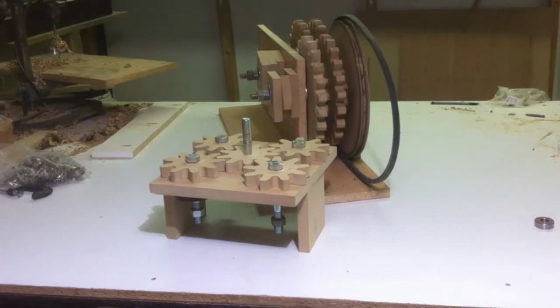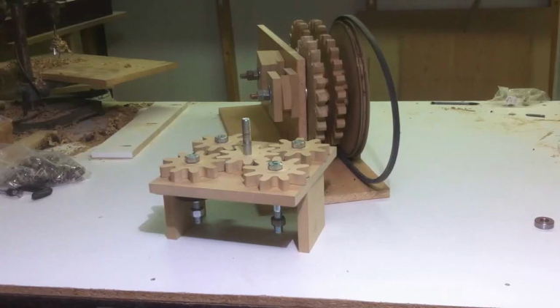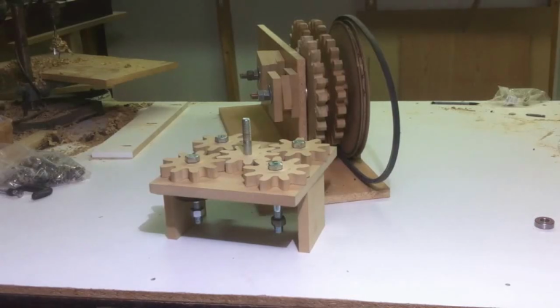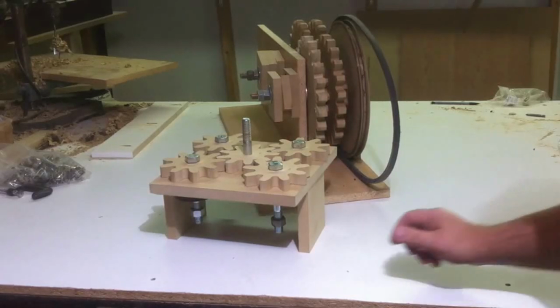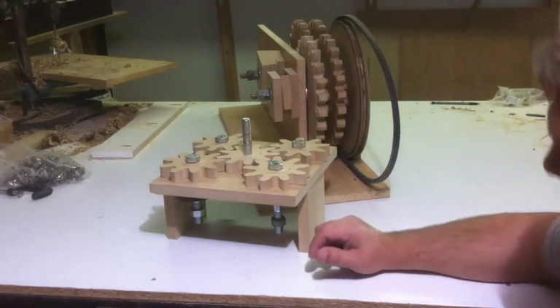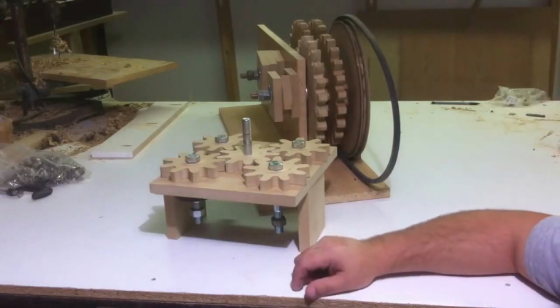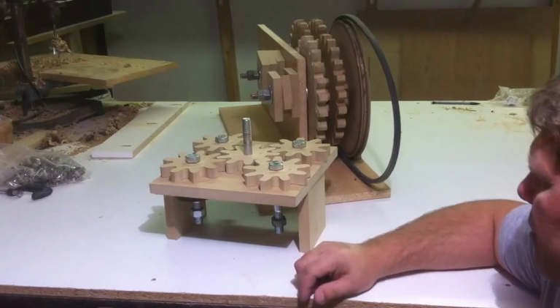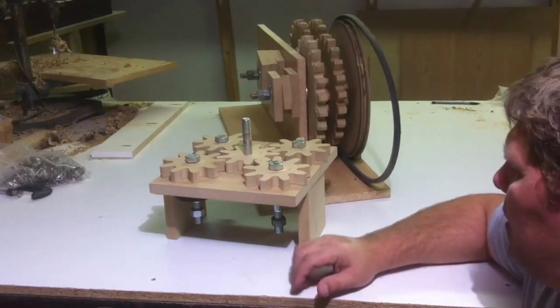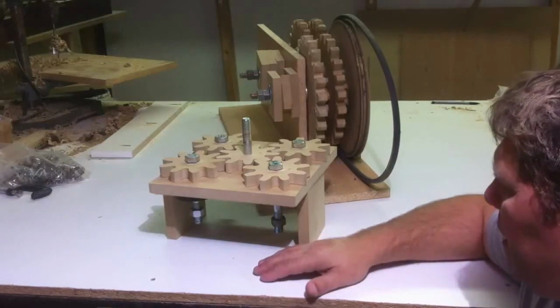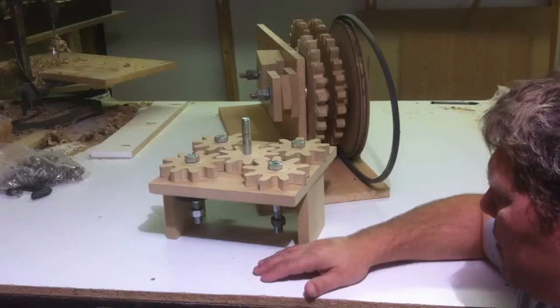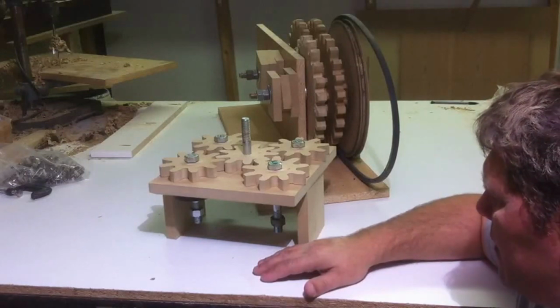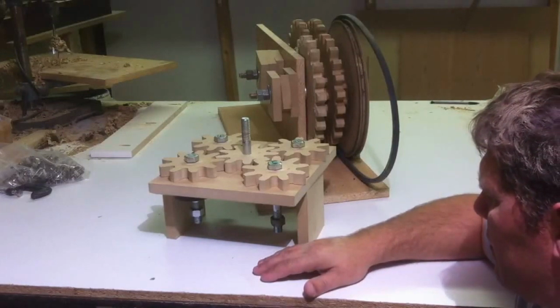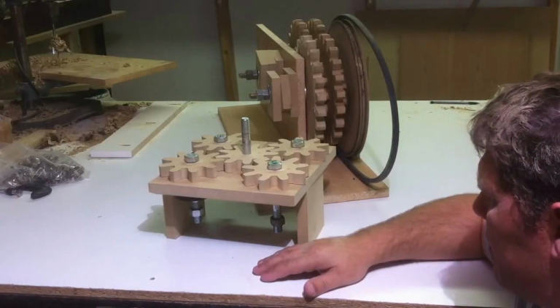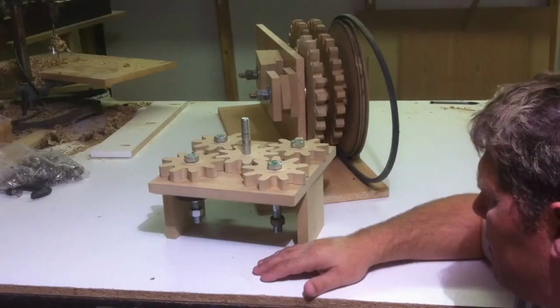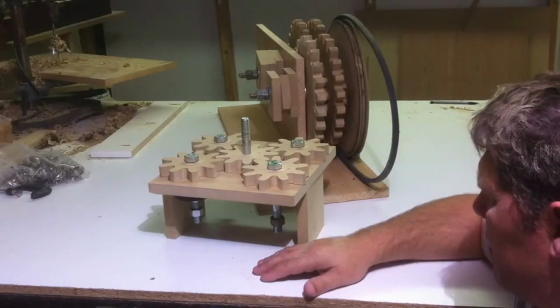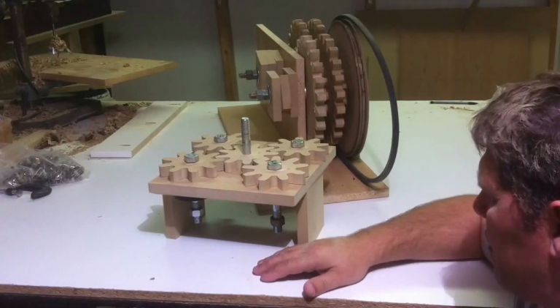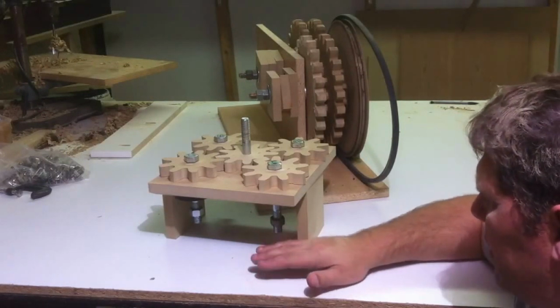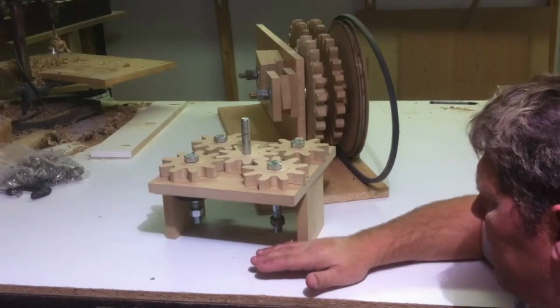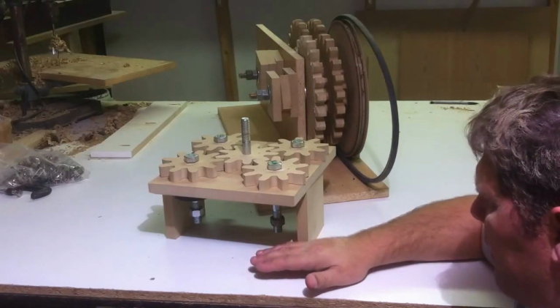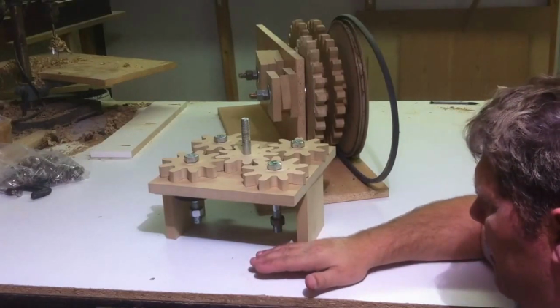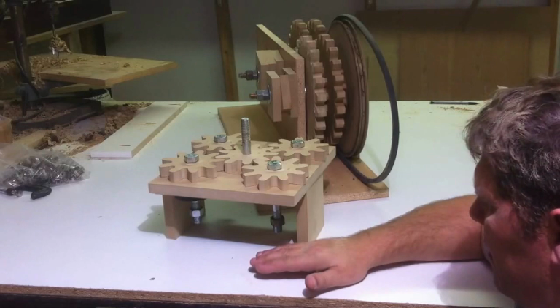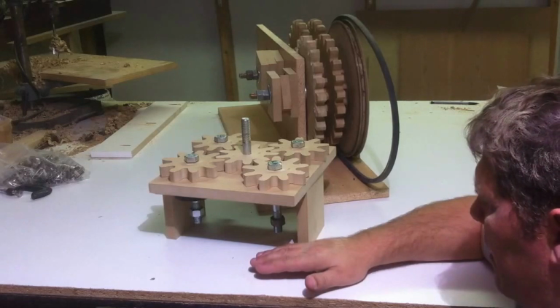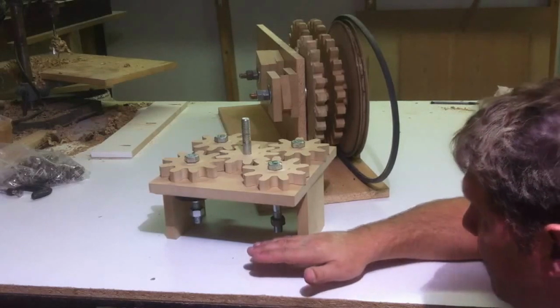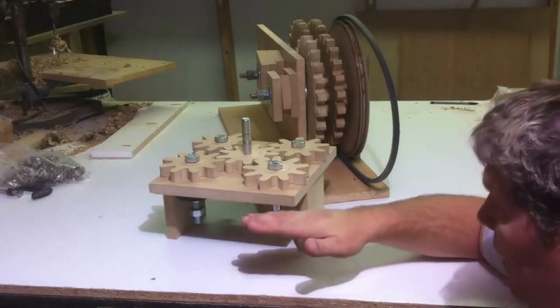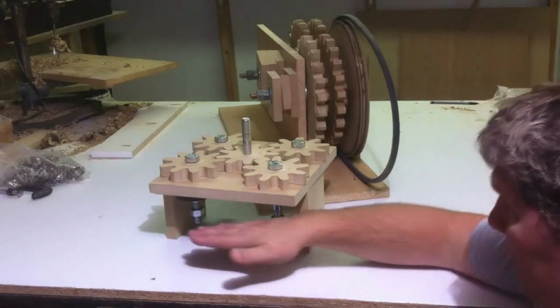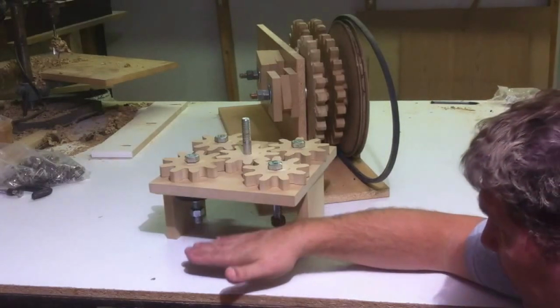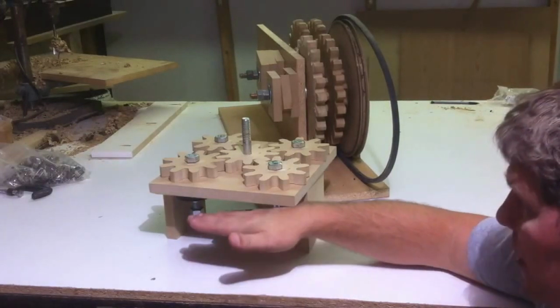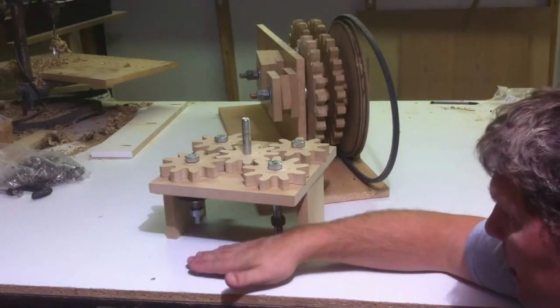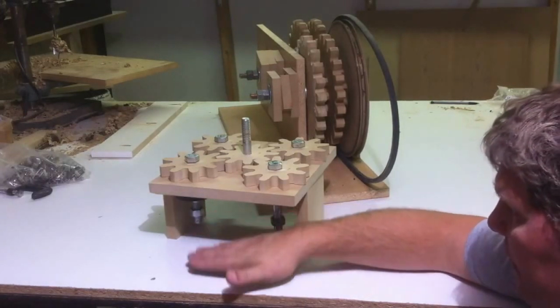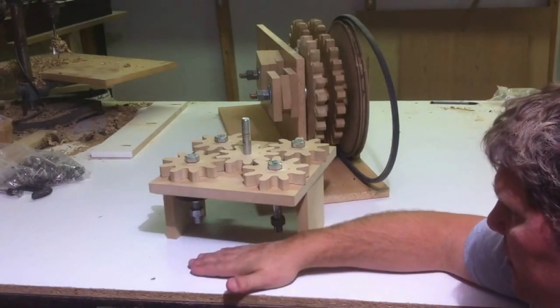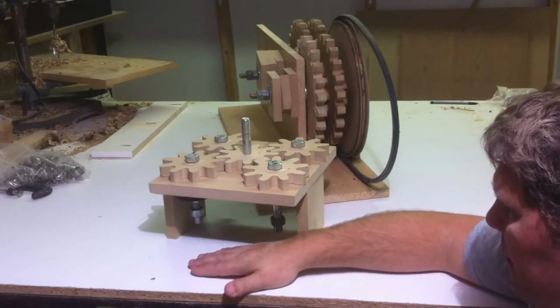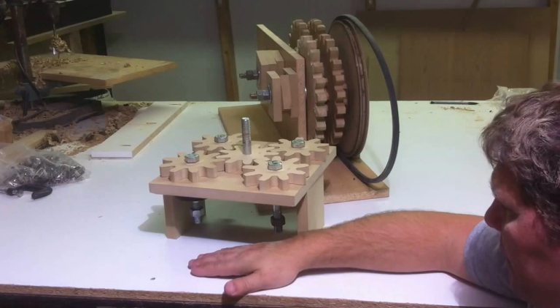Hey folks, welcome back to Wooden Cool Man's channel, welcome back to my shop. What I've been doing in this video is just show you a little bit of how I've been thinking of a way to raise and lower the feed wheels on the router feeder.